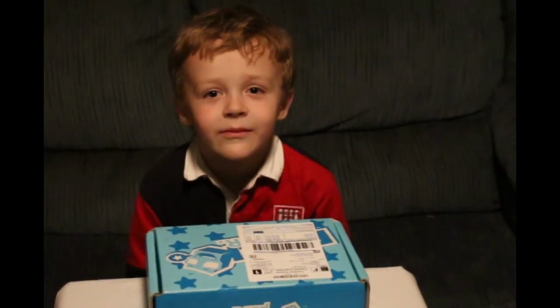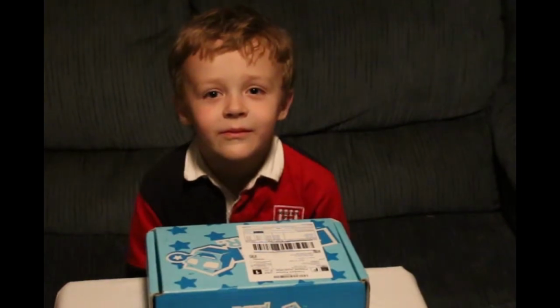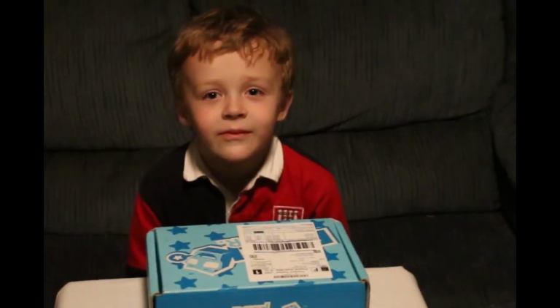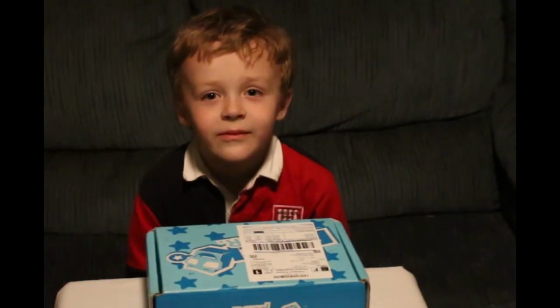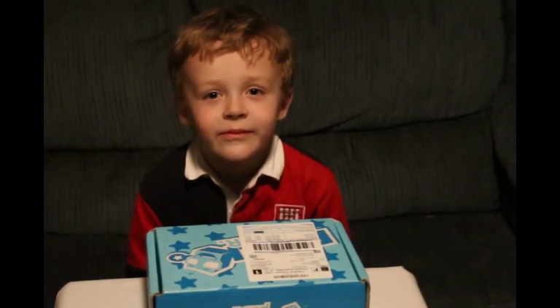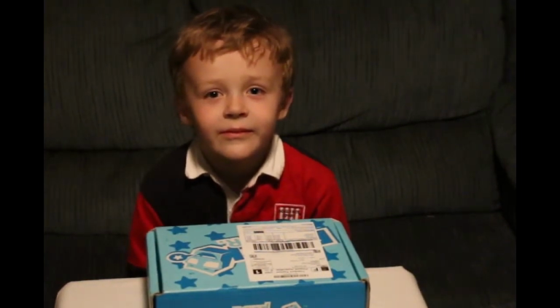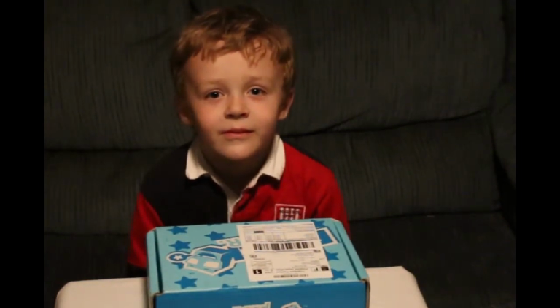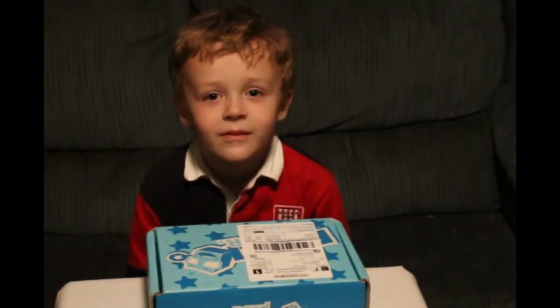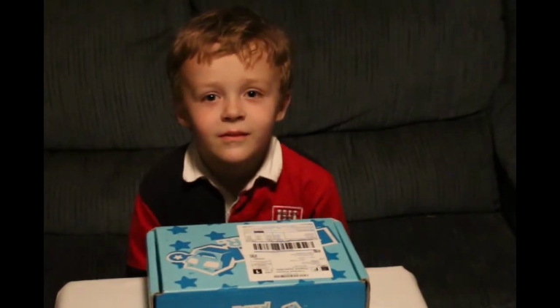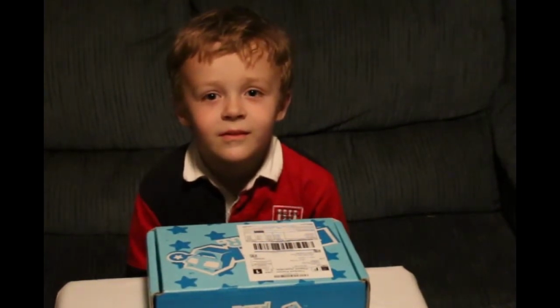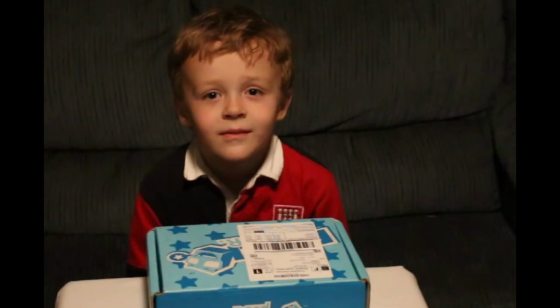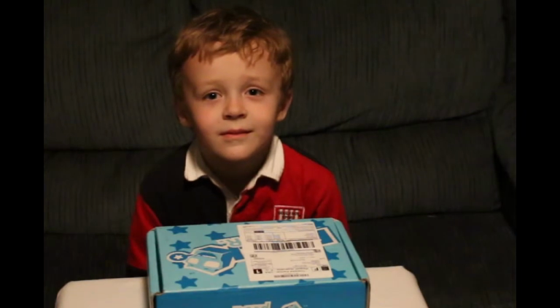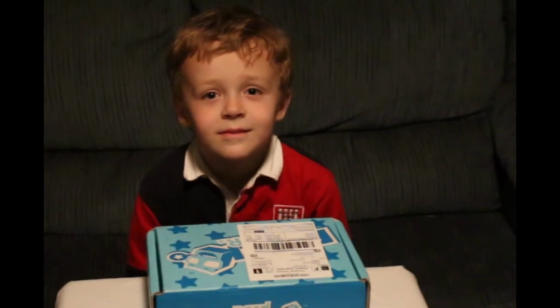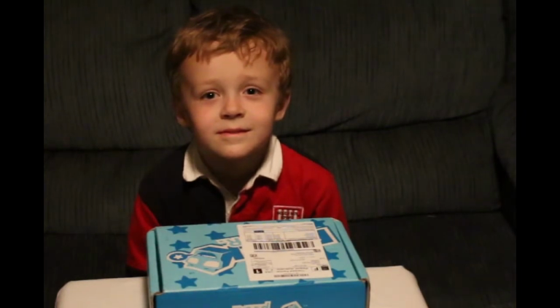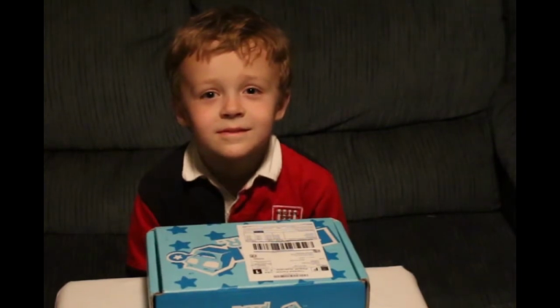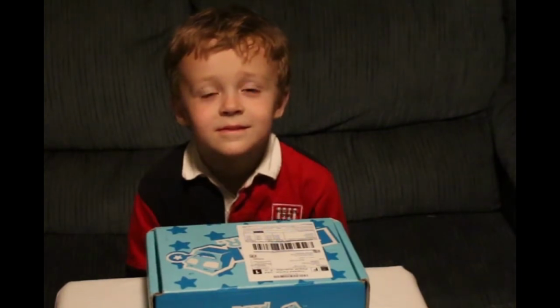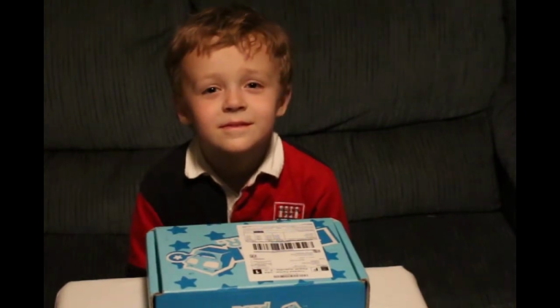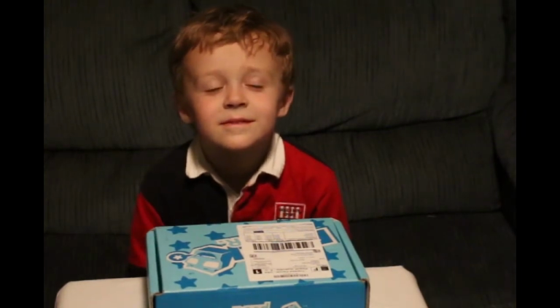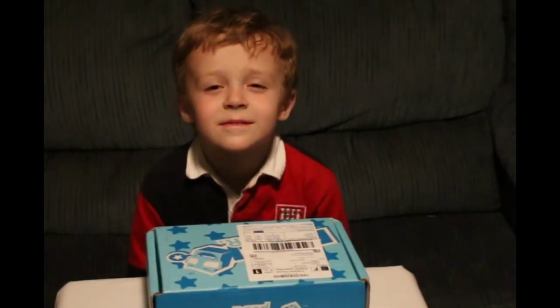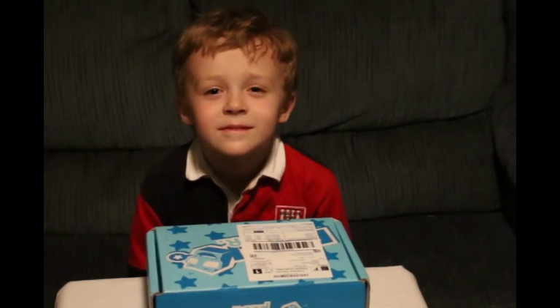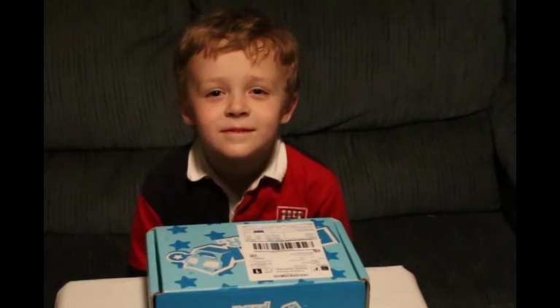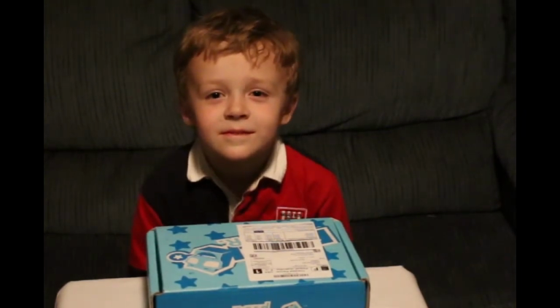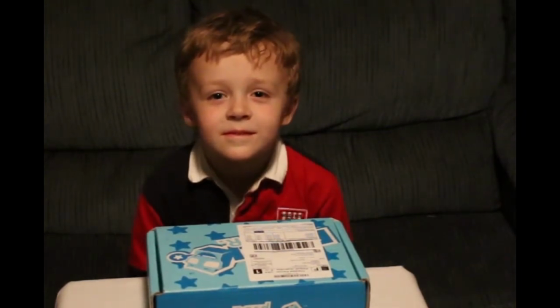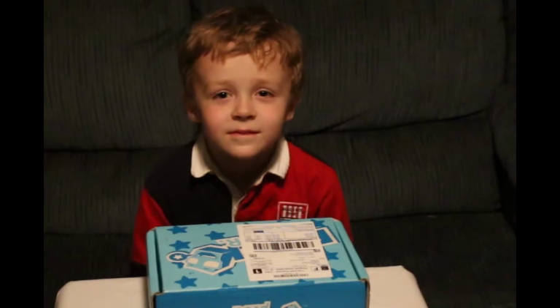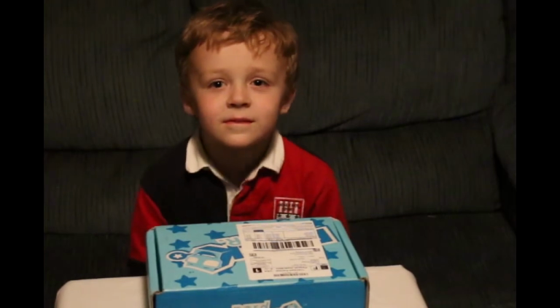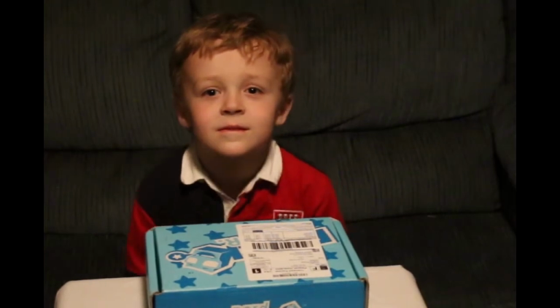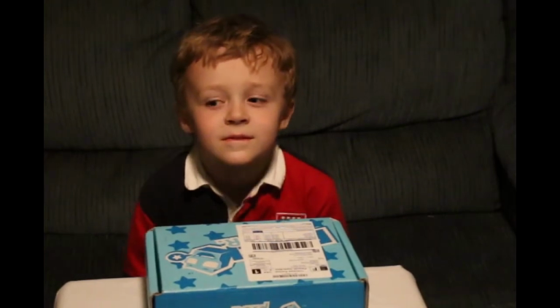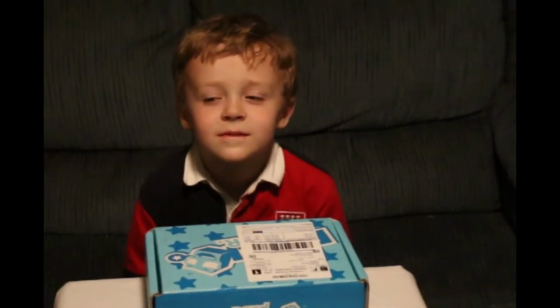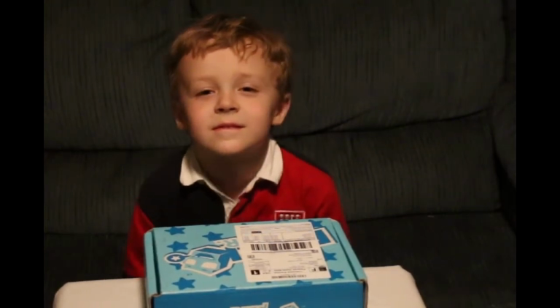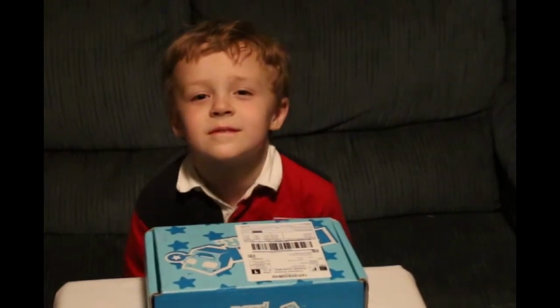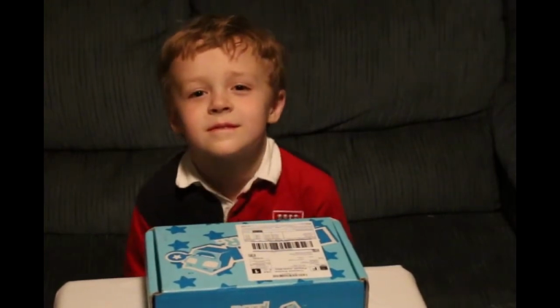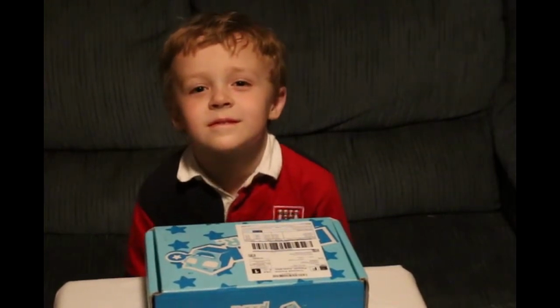Hey guys, thanks for watching Haney's subscription and mystery box review. Today we are going to look at the April NerdBlock Junior Boys box, and we are going to have my son go ahead and open it.